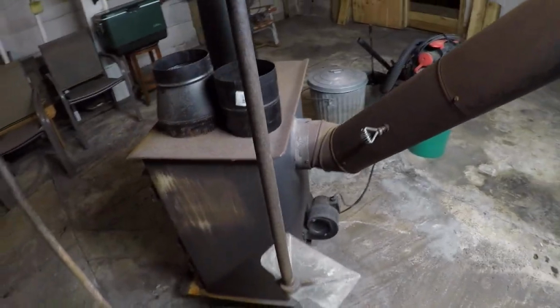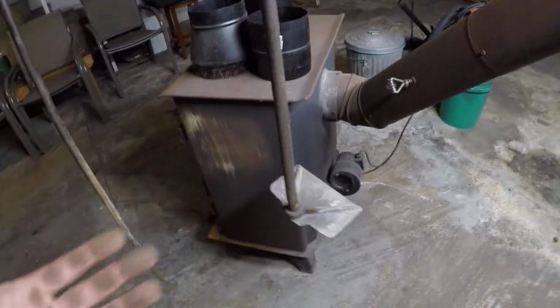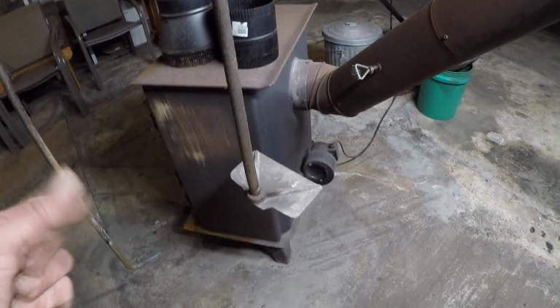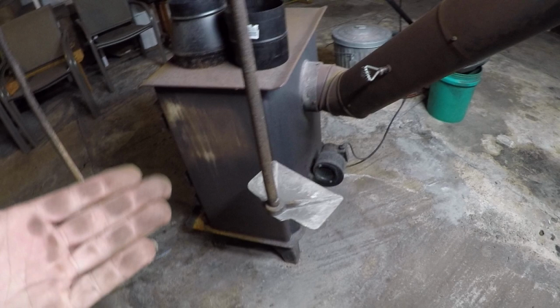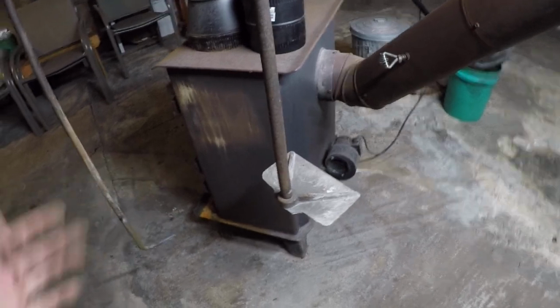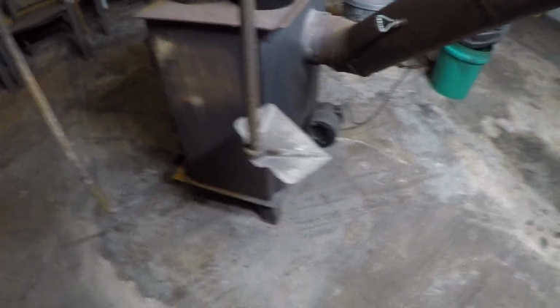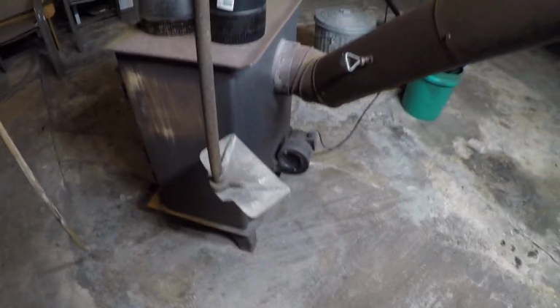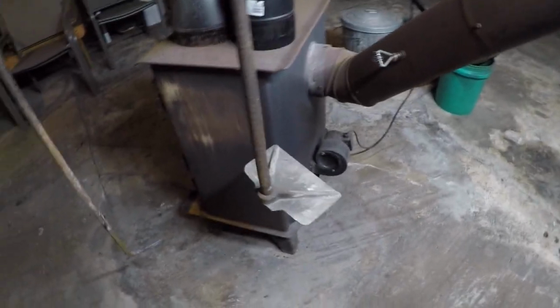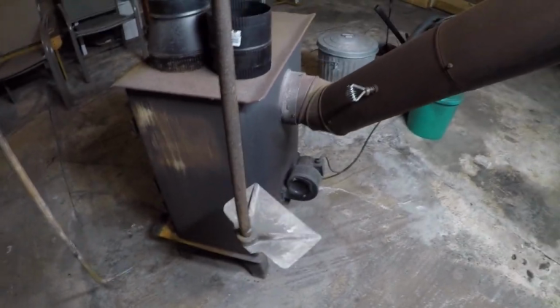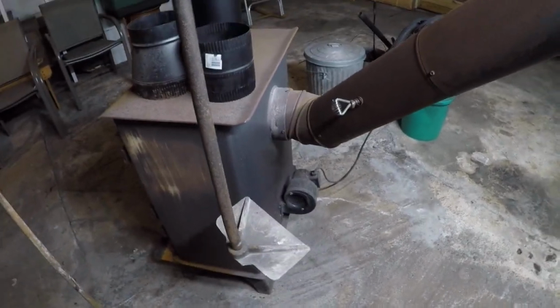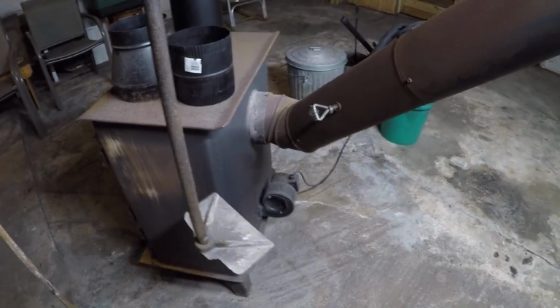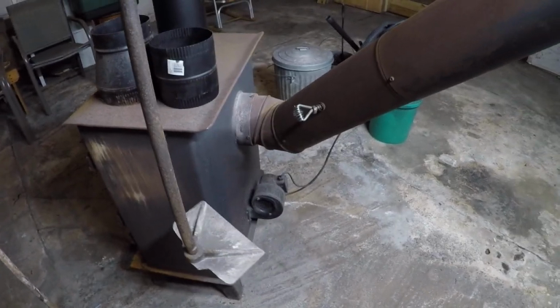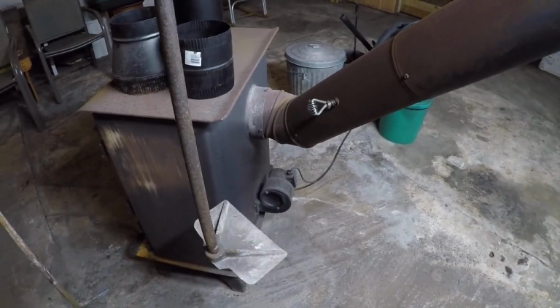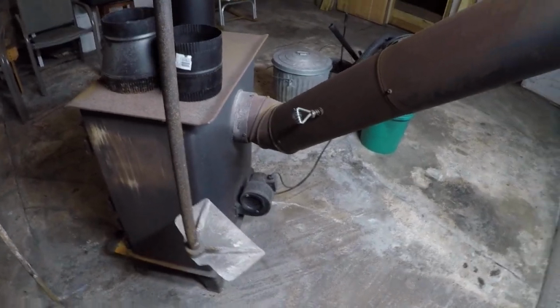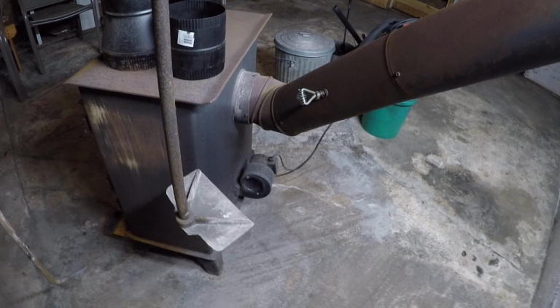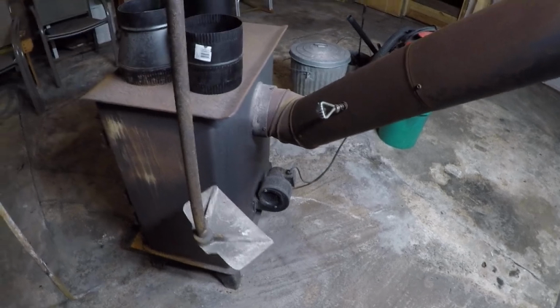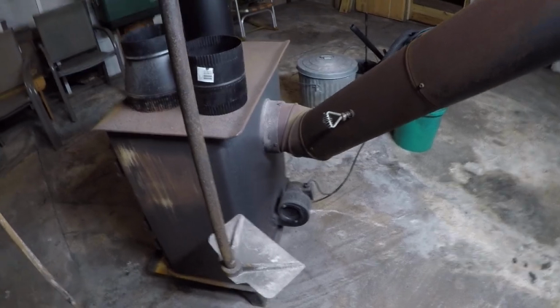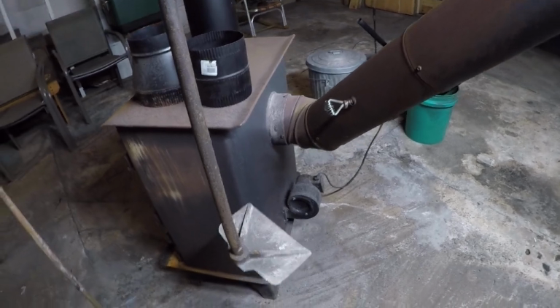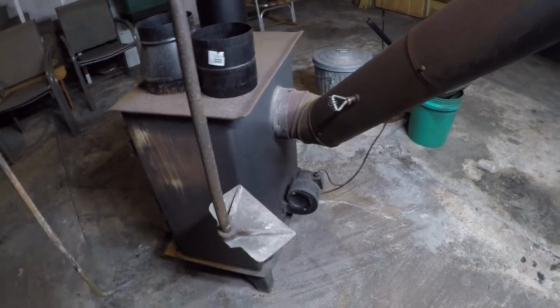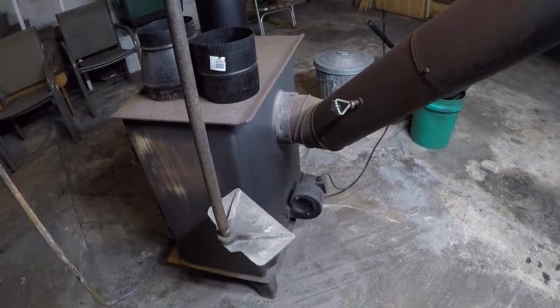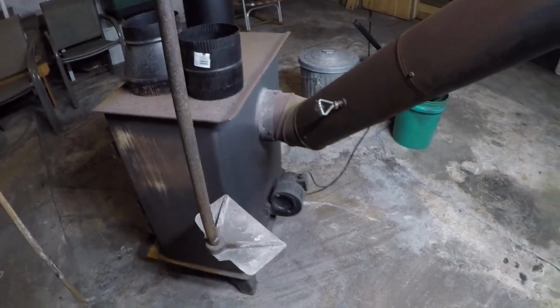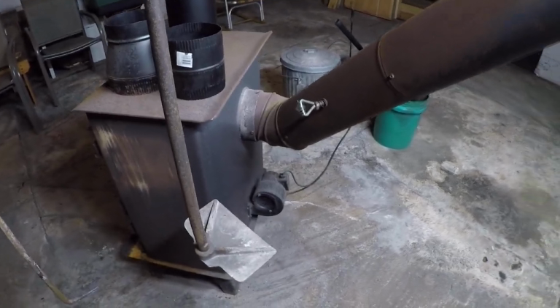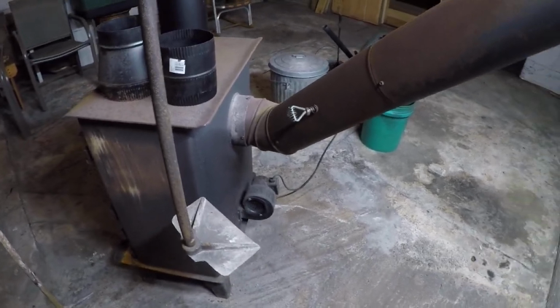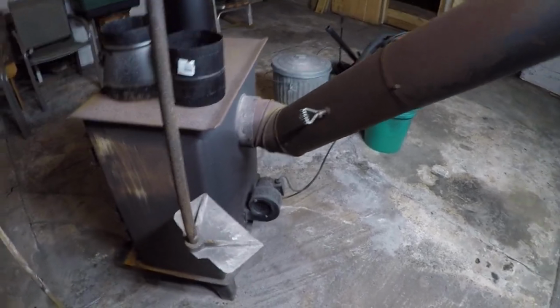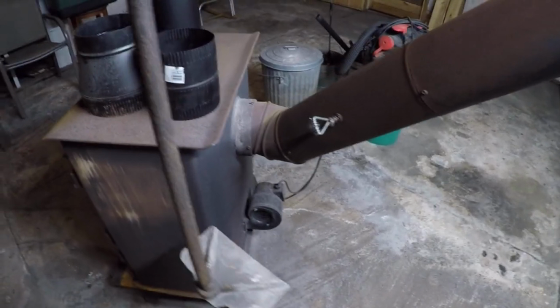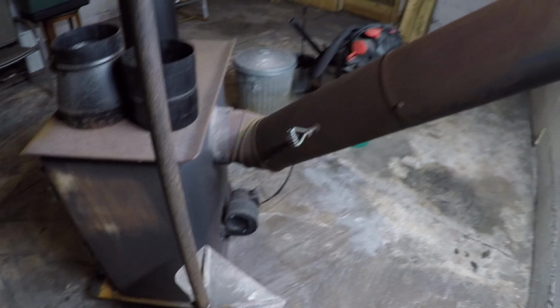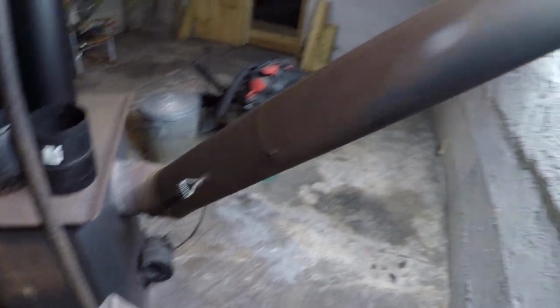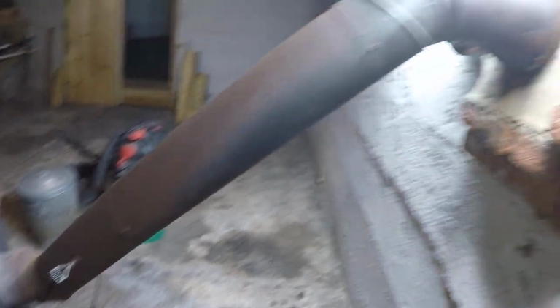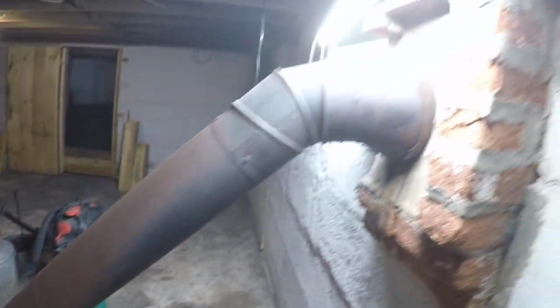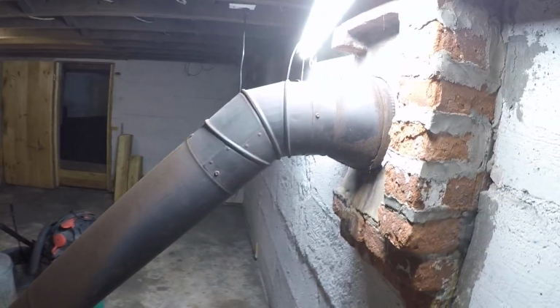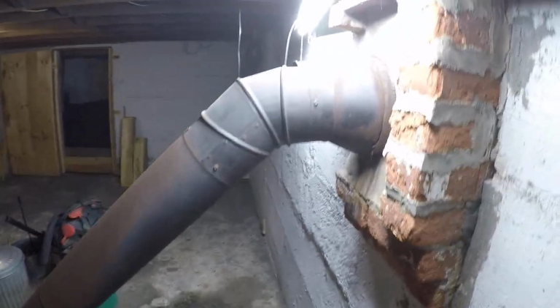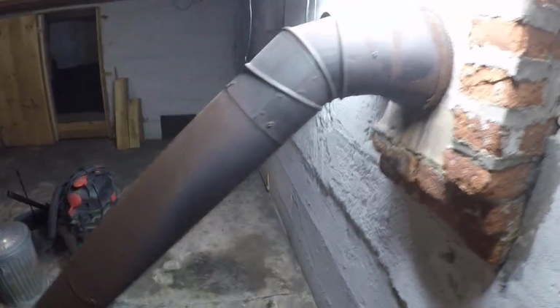Until I take it off and clean it, I might find out otherwise. So this is the pipe I need to clean when I get to it.